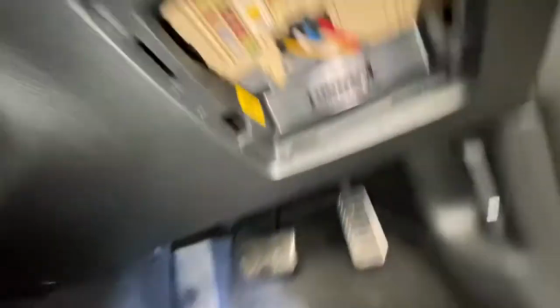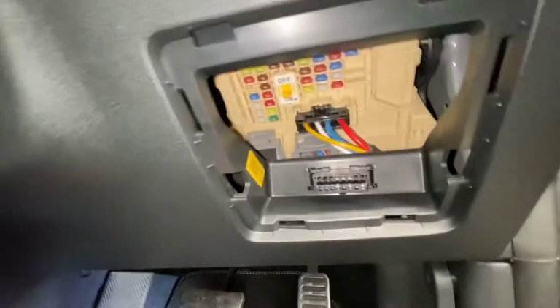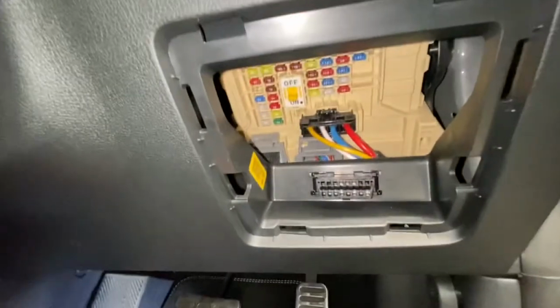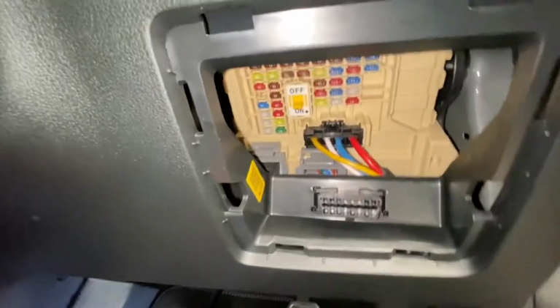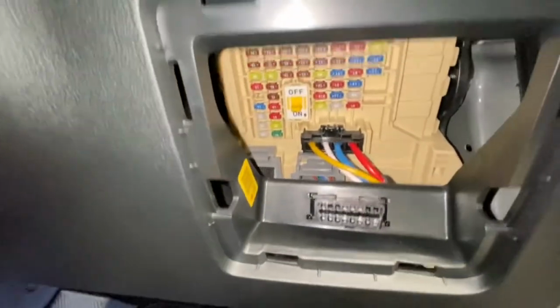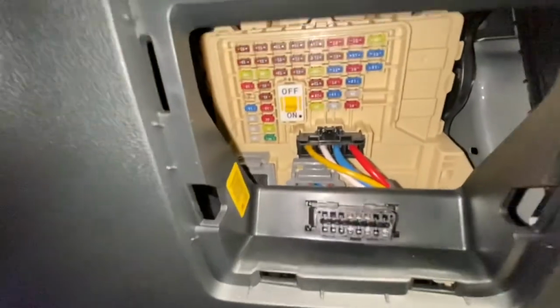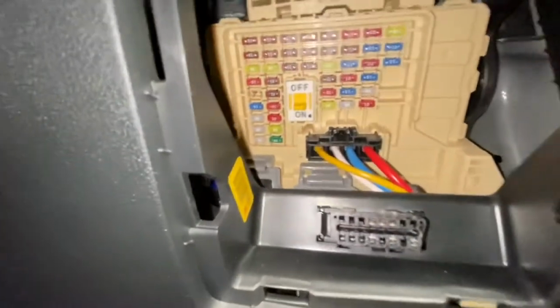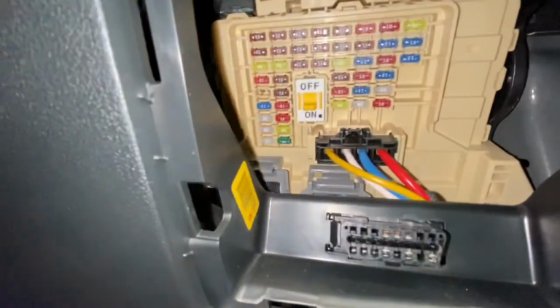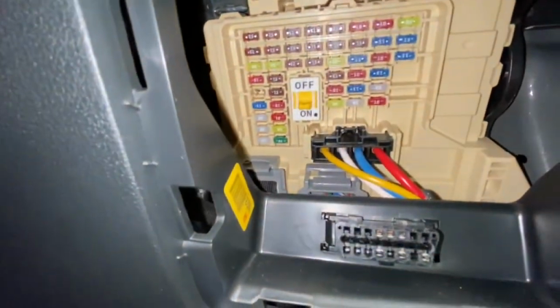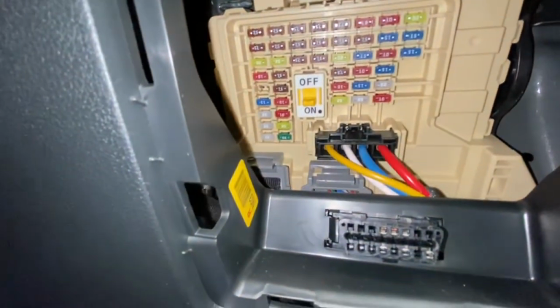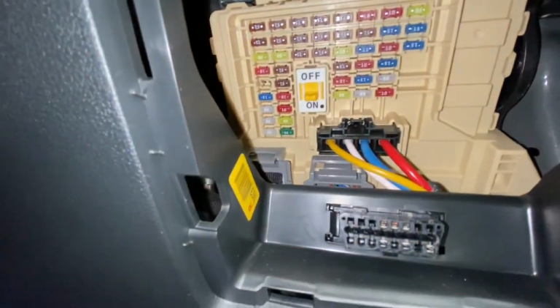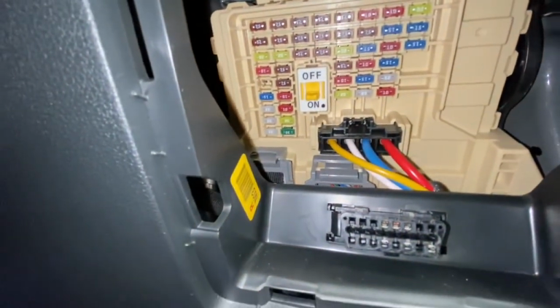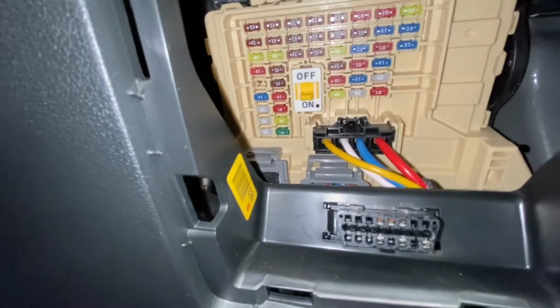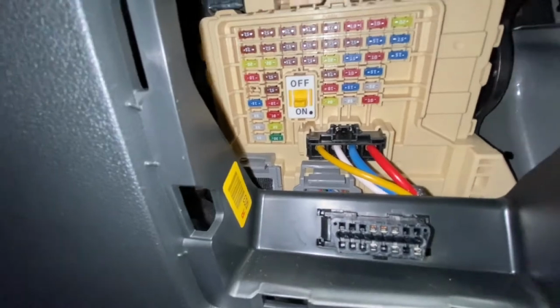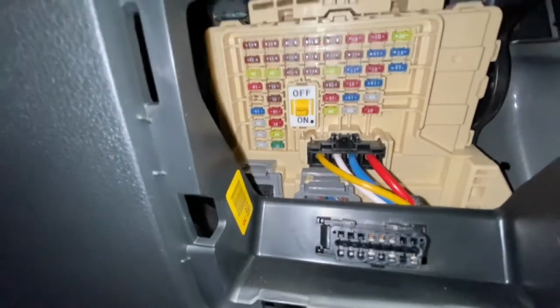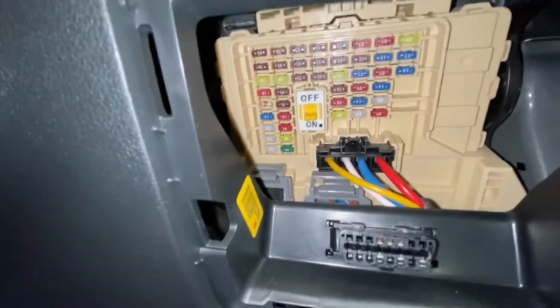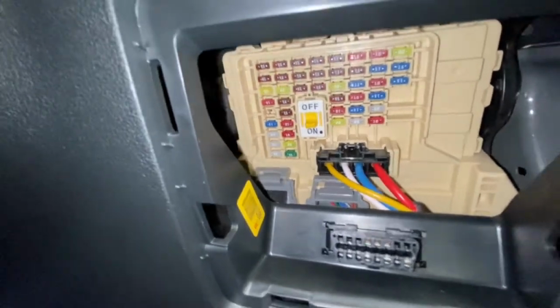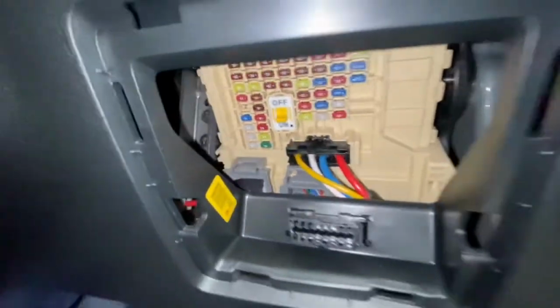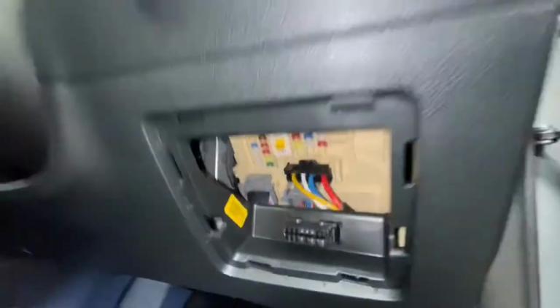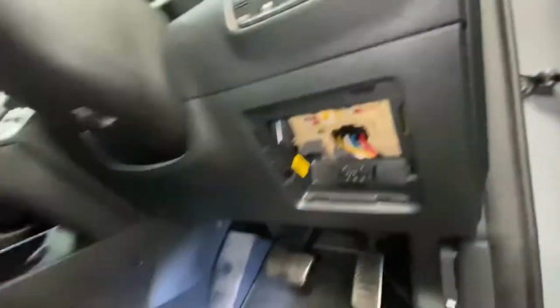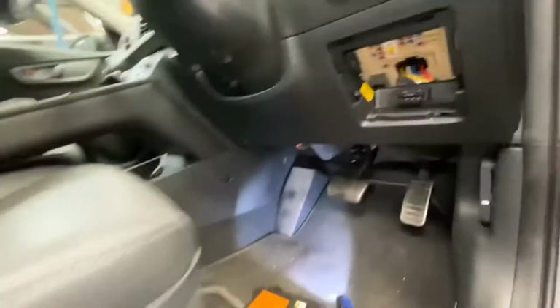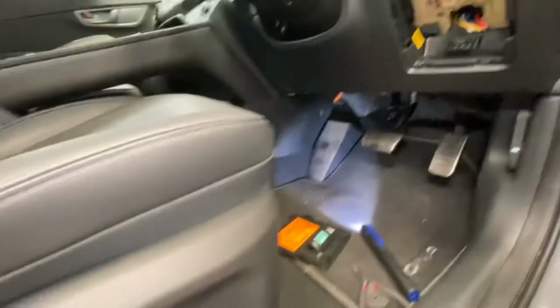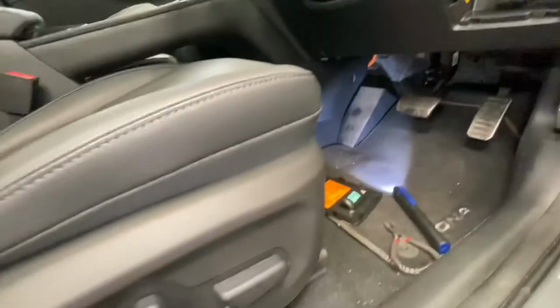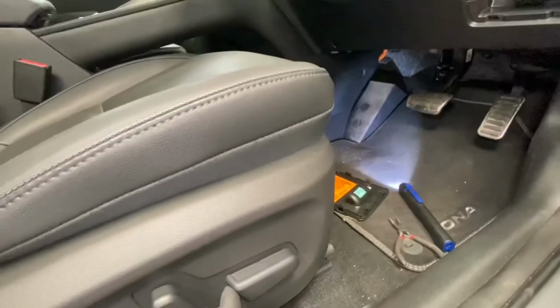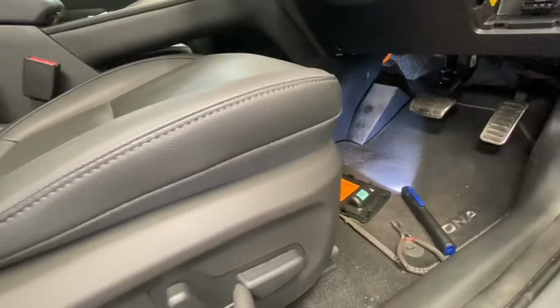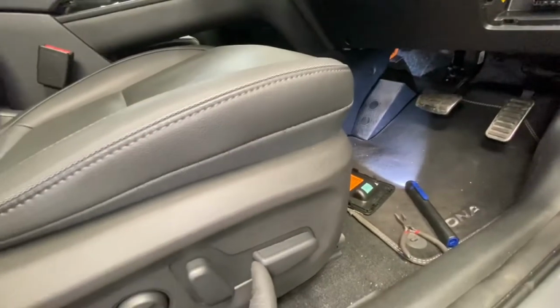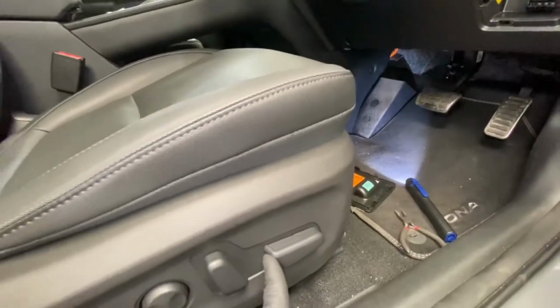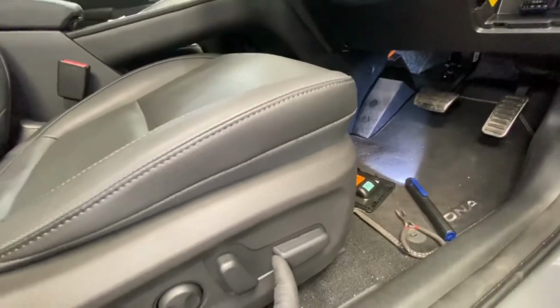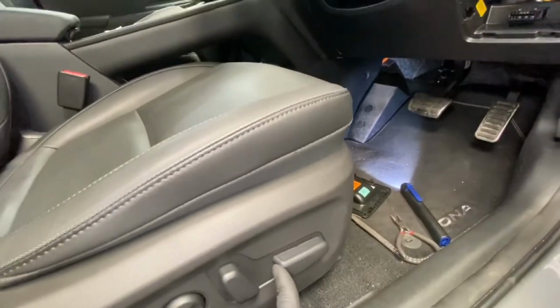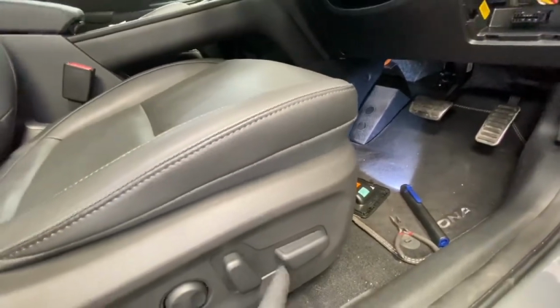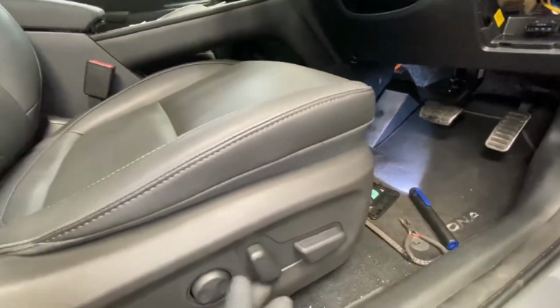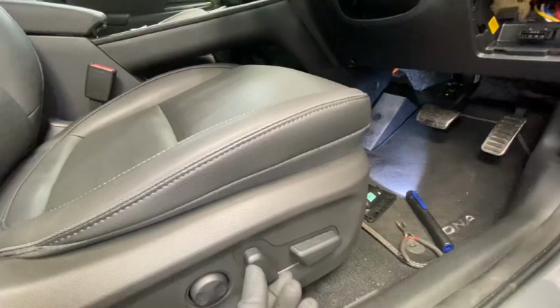As you can see, I've now fitted the new 25 amp fuse — and as you can see, the seat is working.